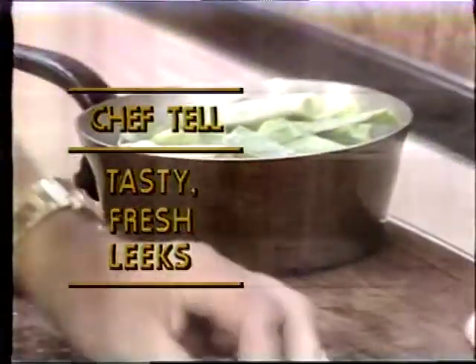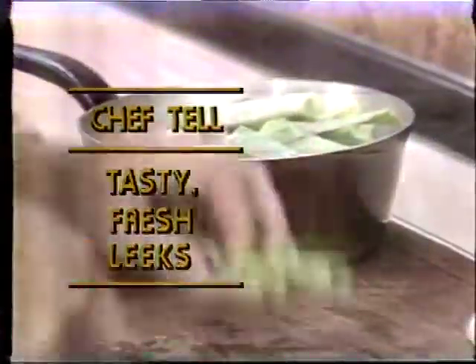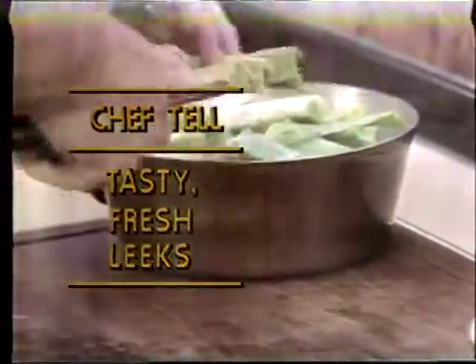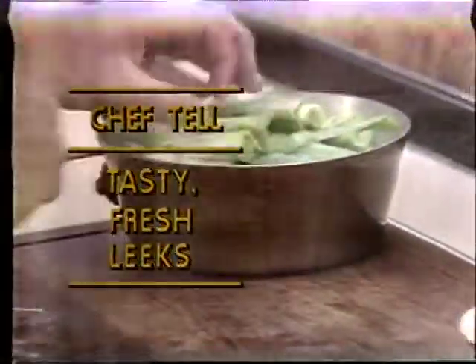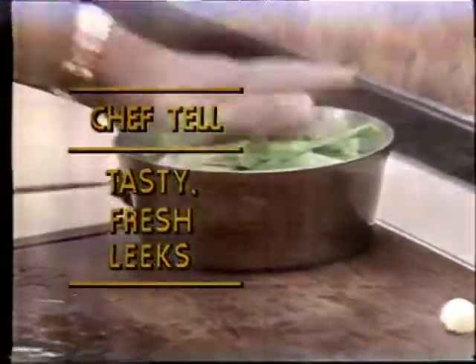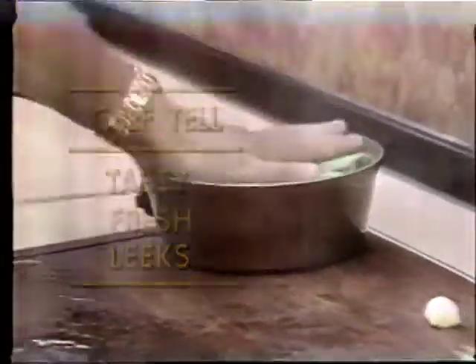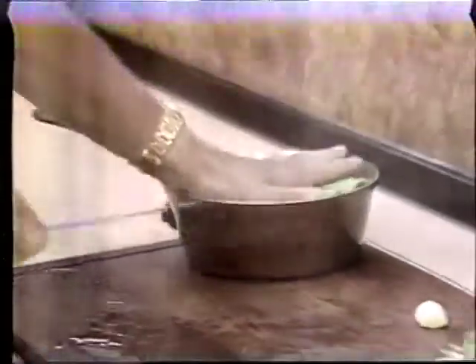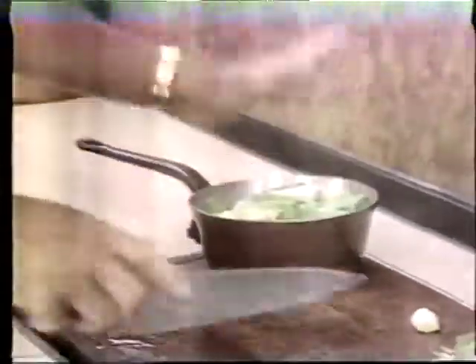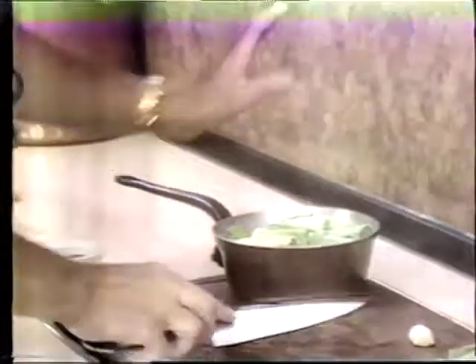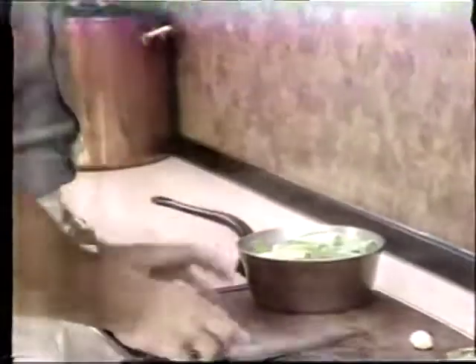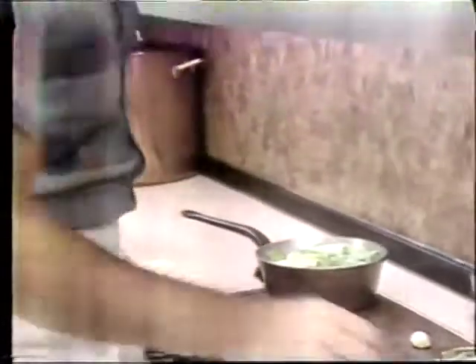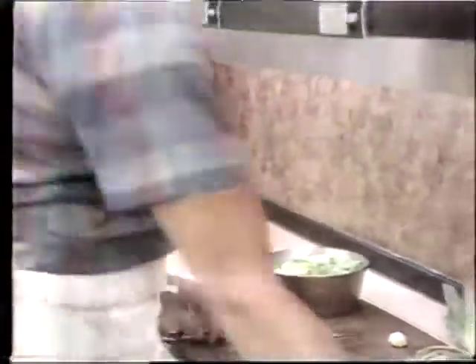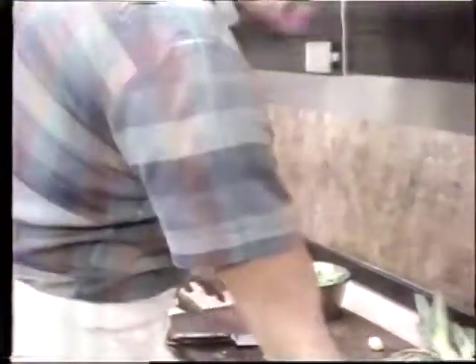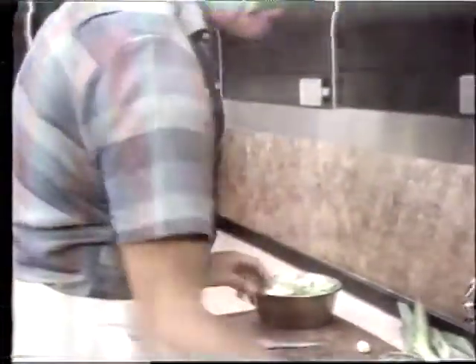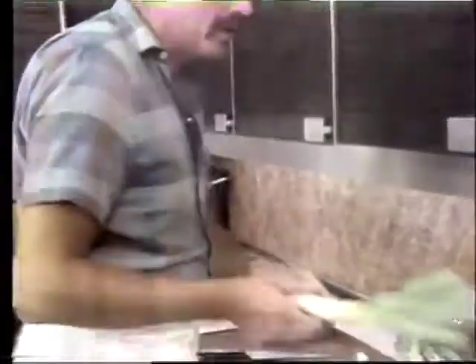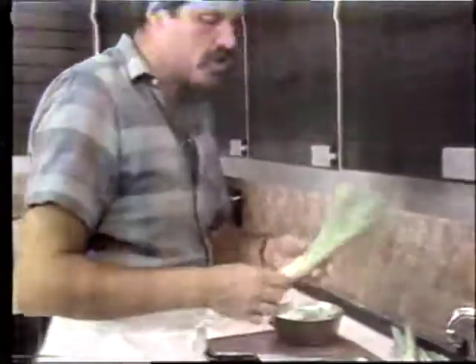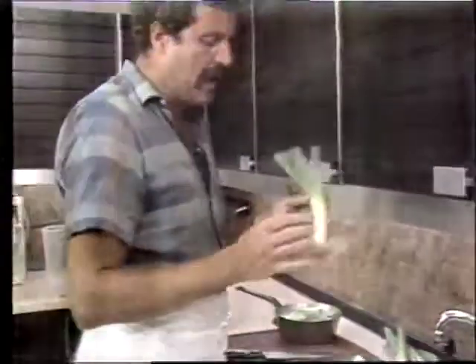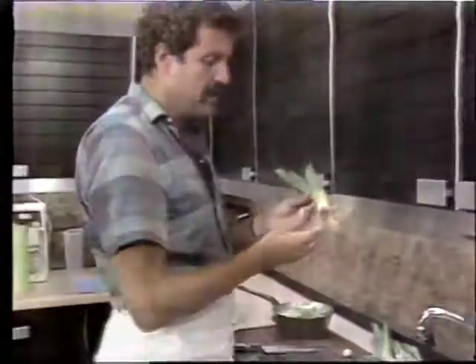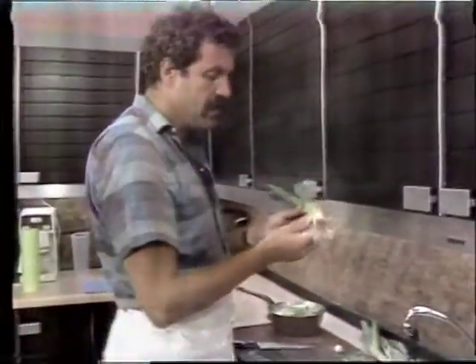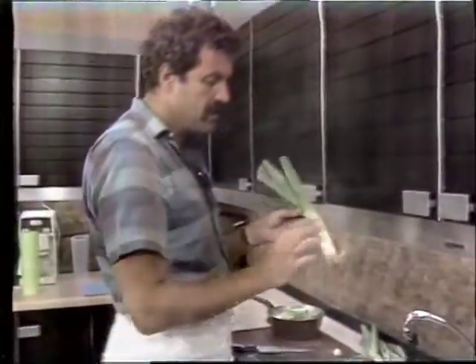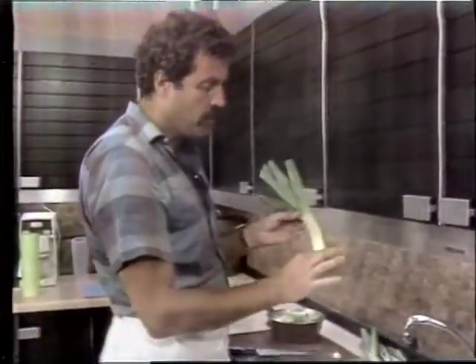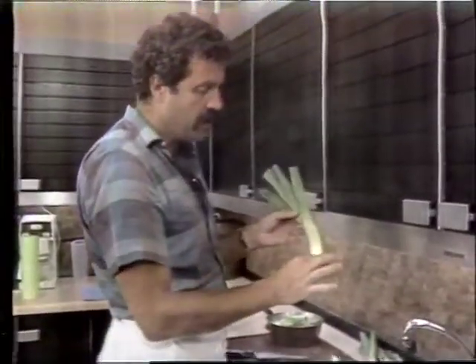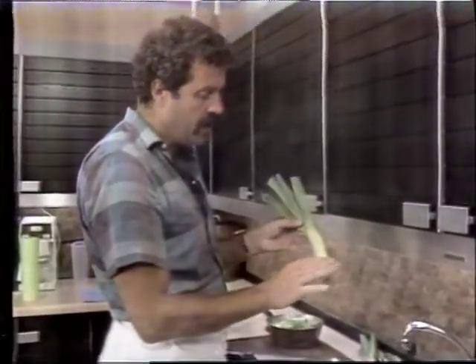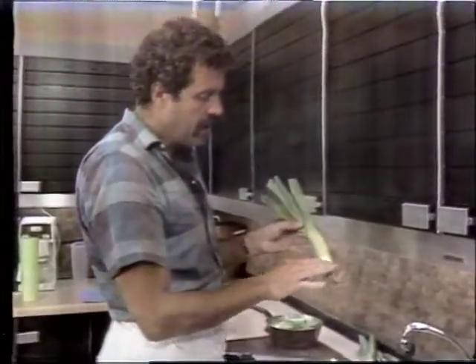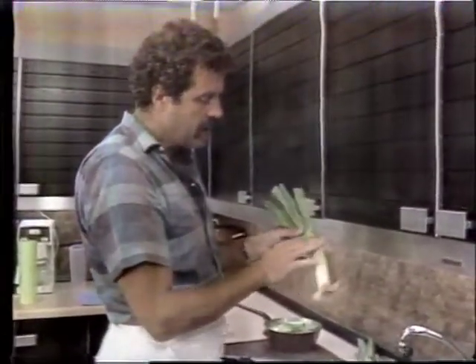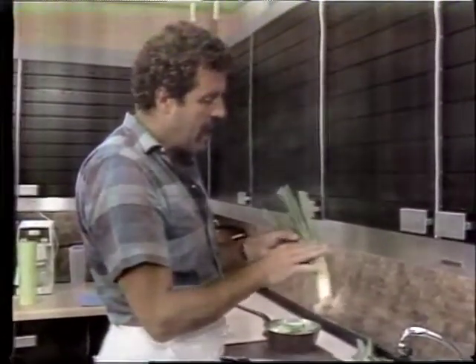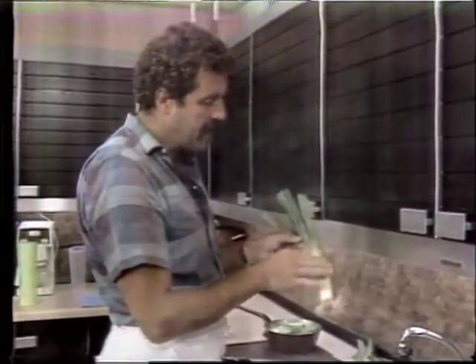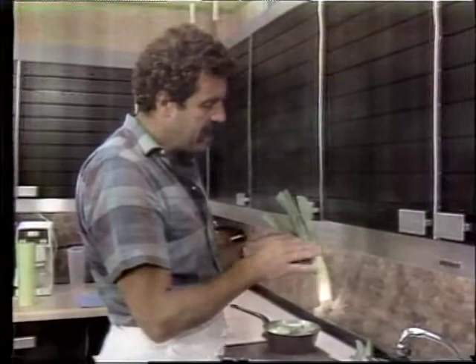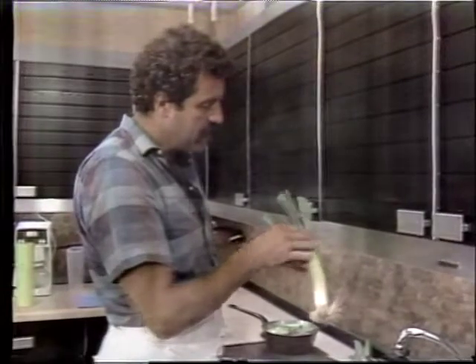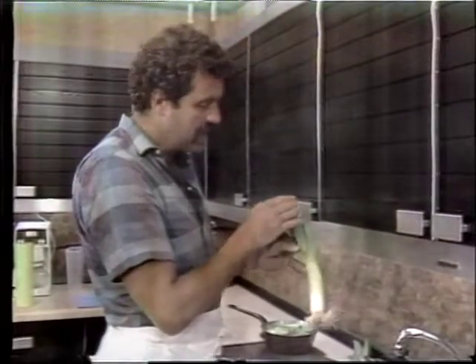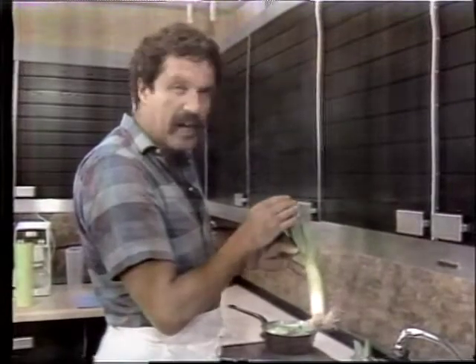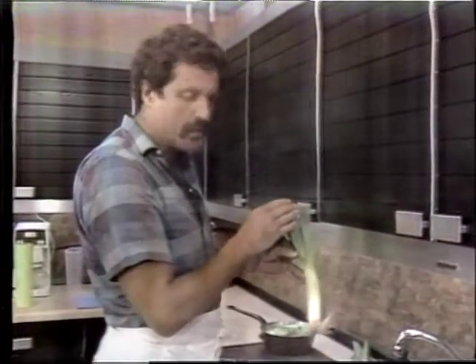Hi, this evening I'd like to talk about leeks. When you buy leeks, they probably look in the store like this. You see this — there's a root on there, it's white, it gets yellowish and then dark green.